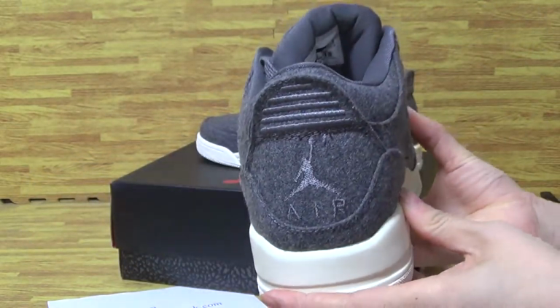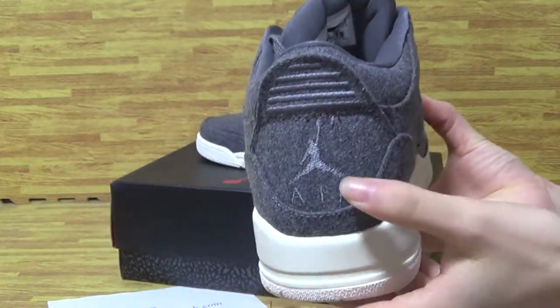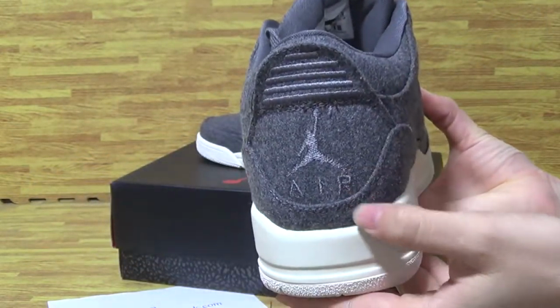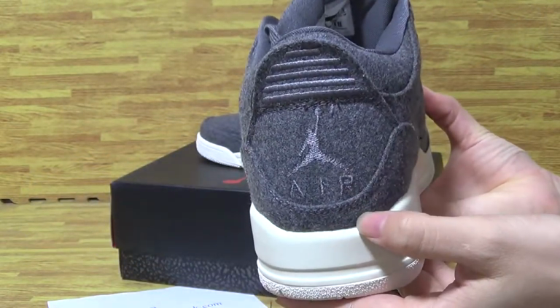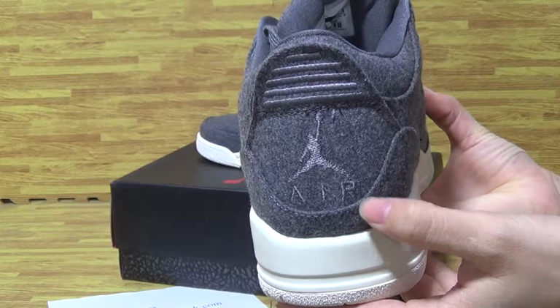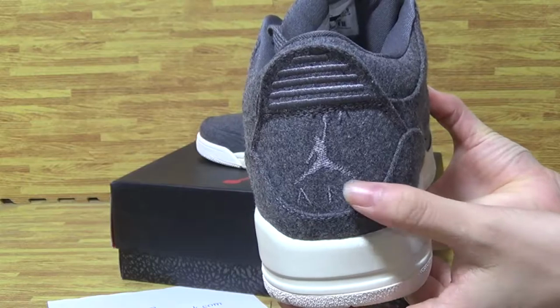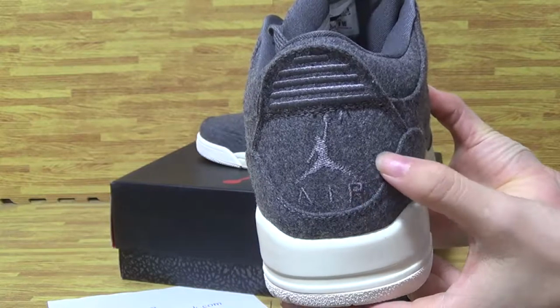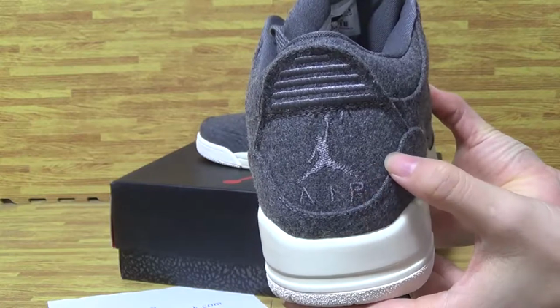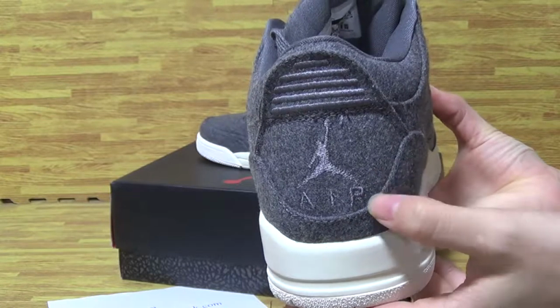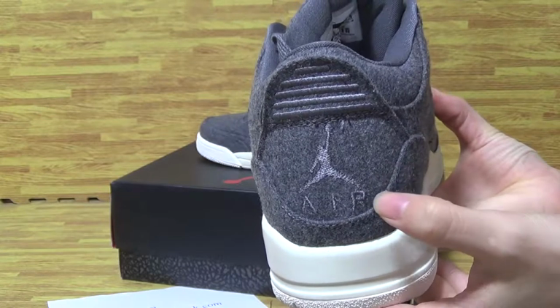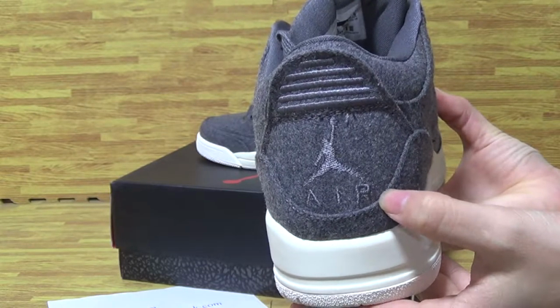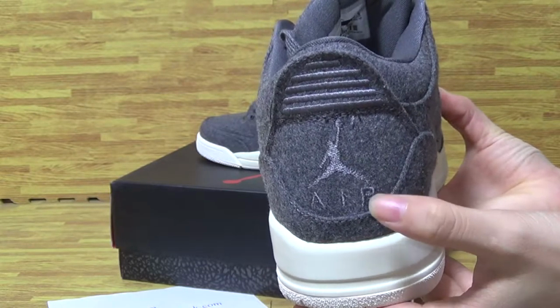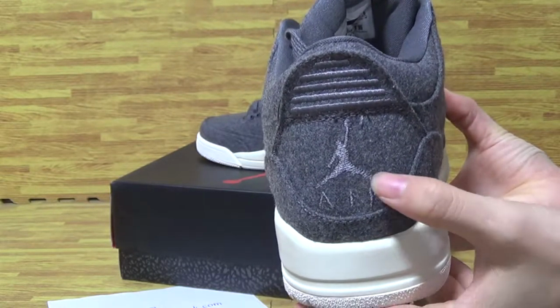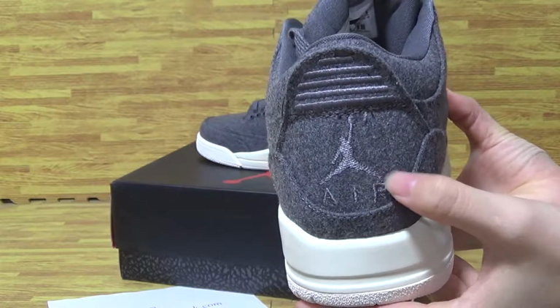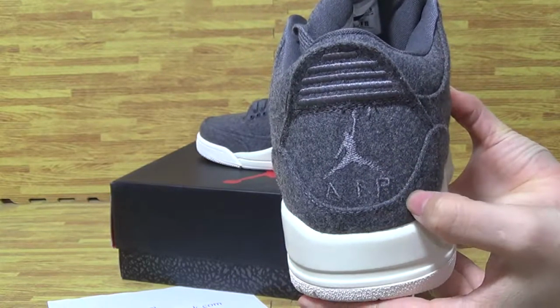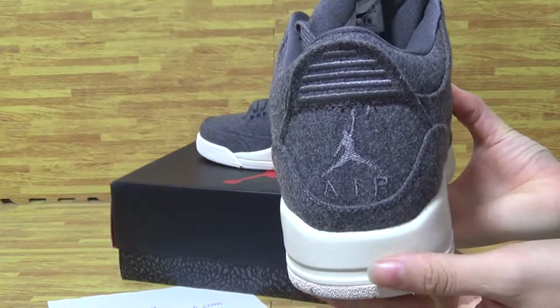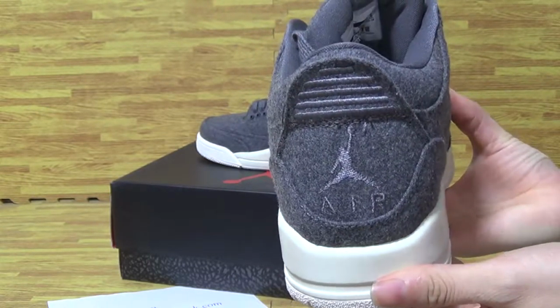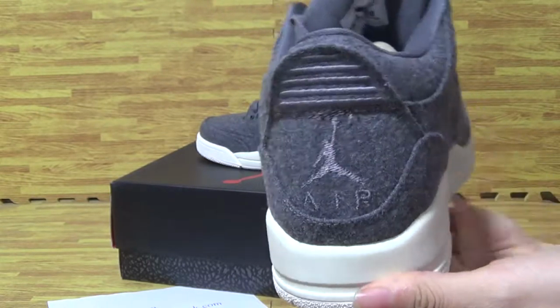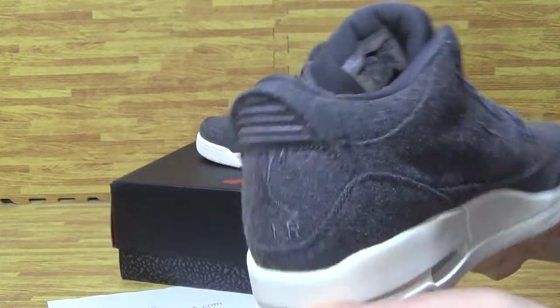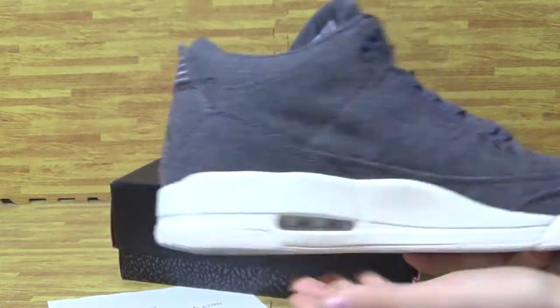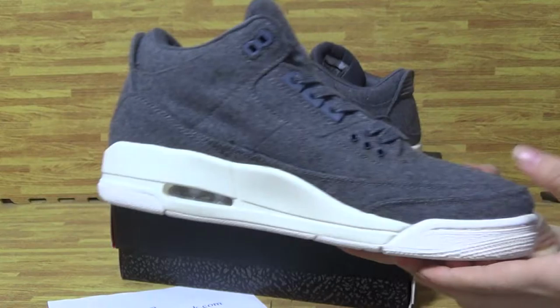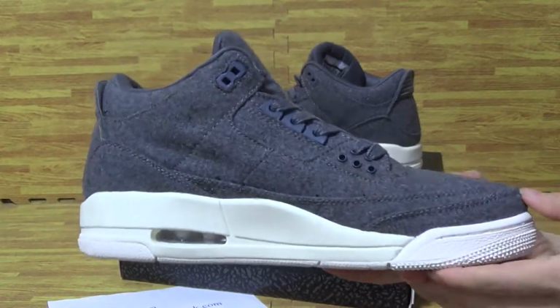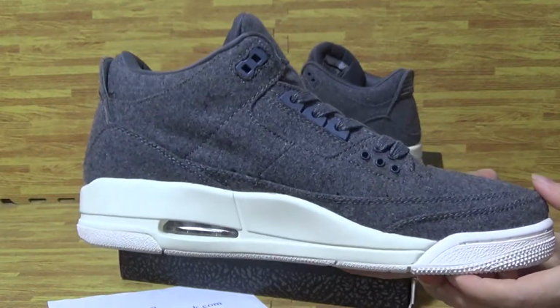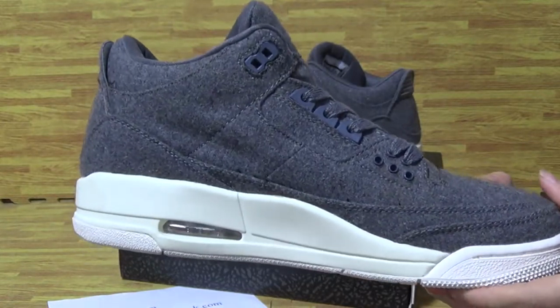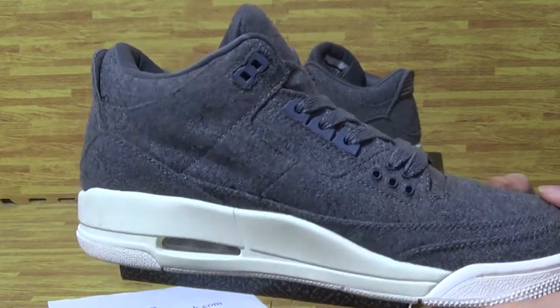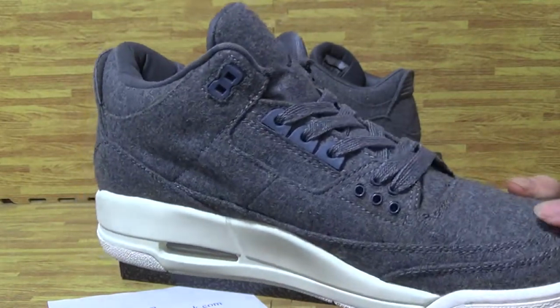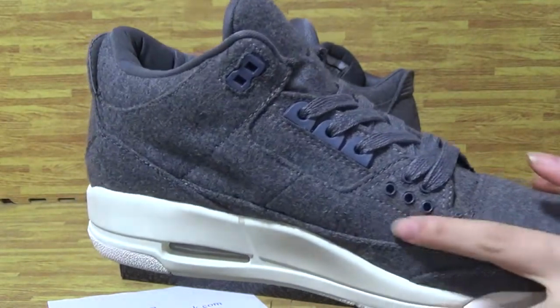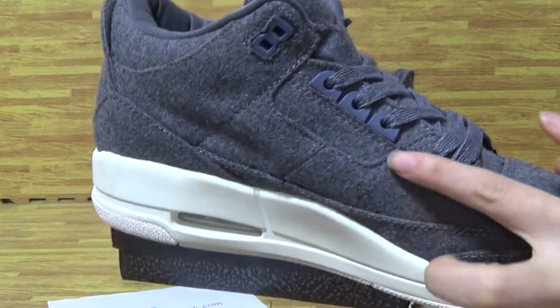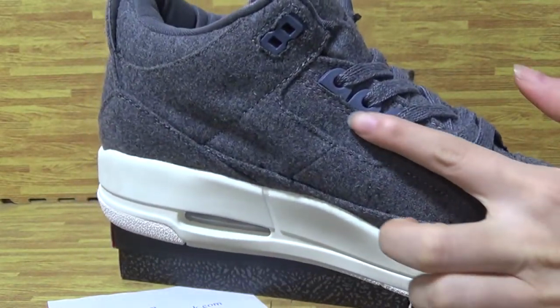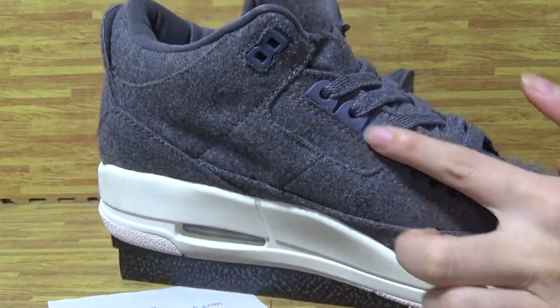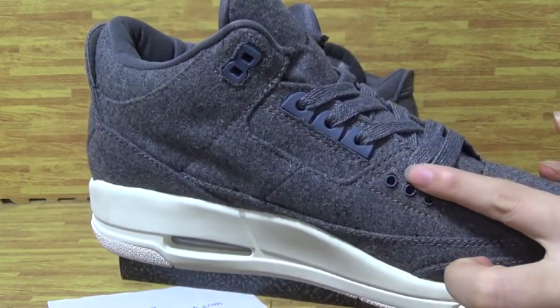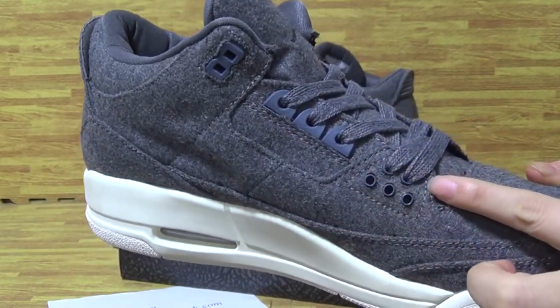Check out the shoes back — Jordan. The Jordan logo on this side. Some holes on the shoes.